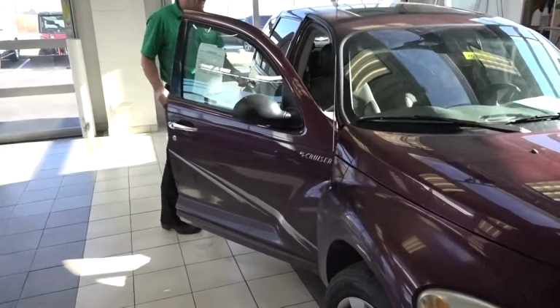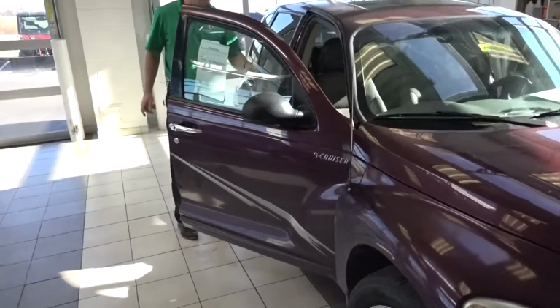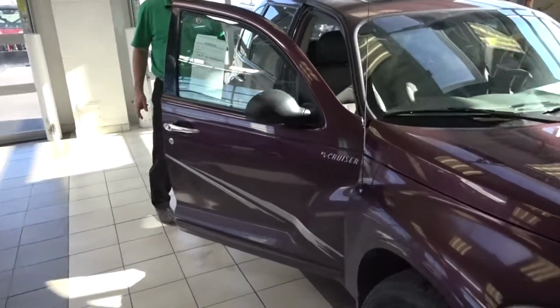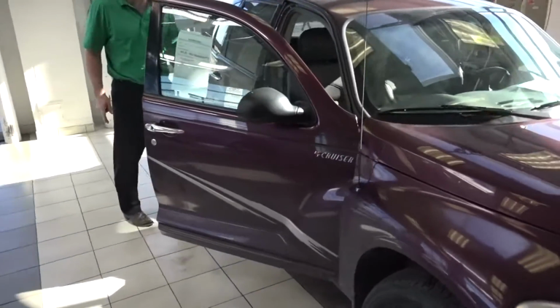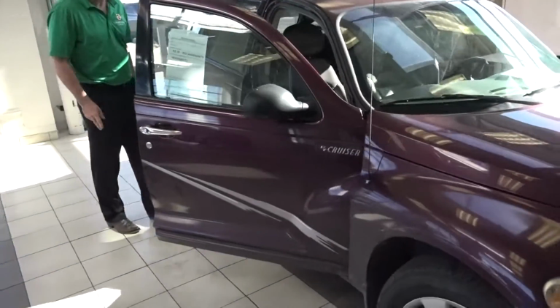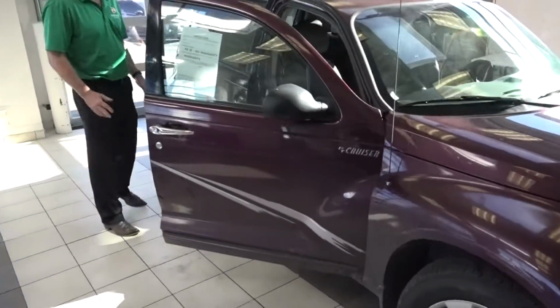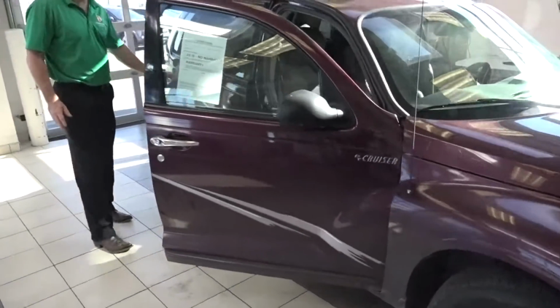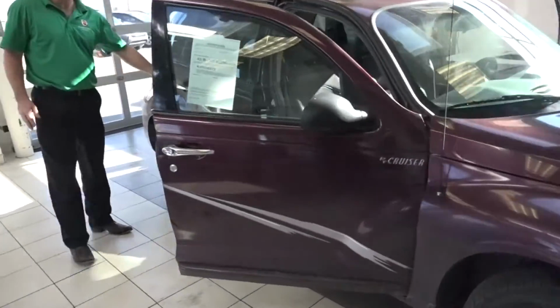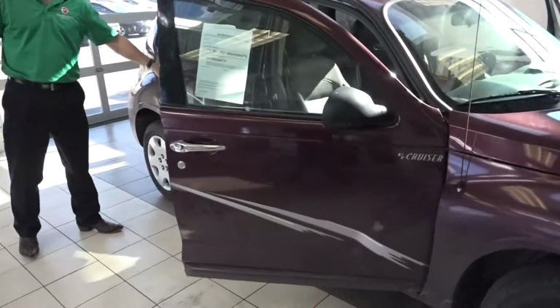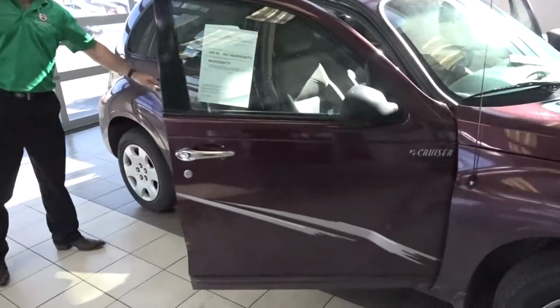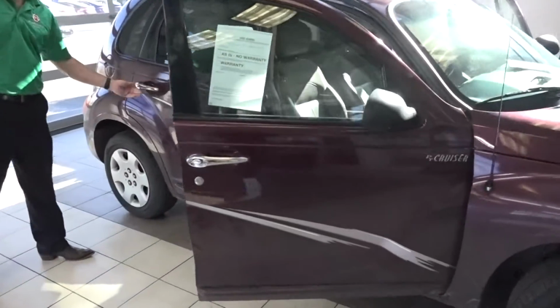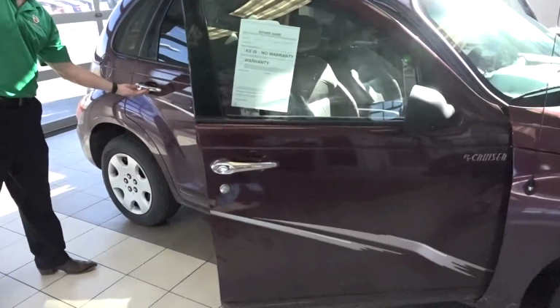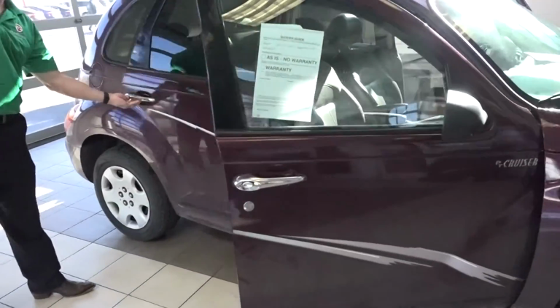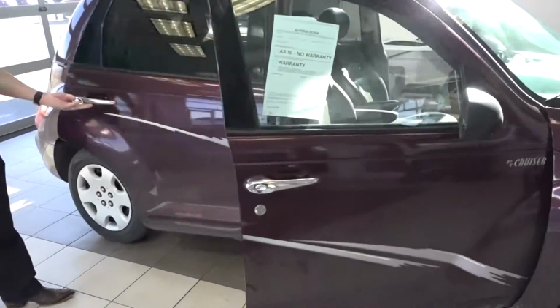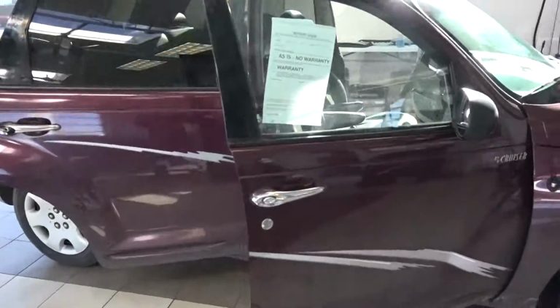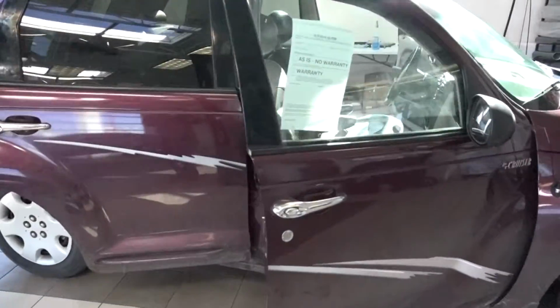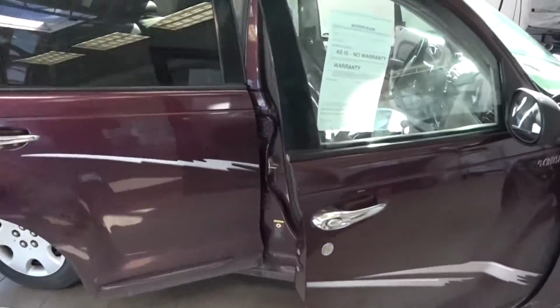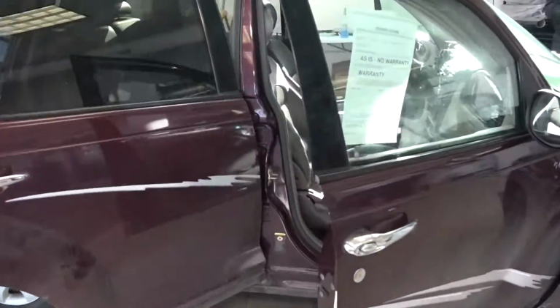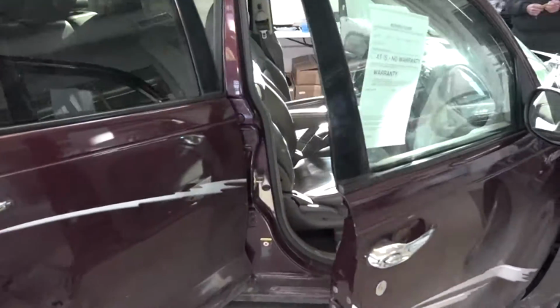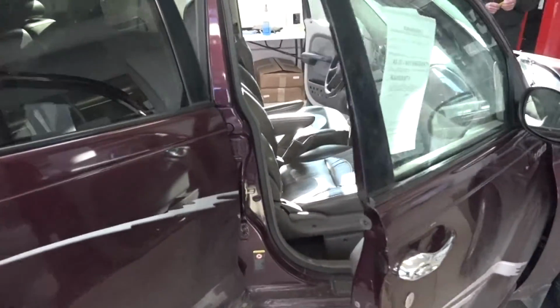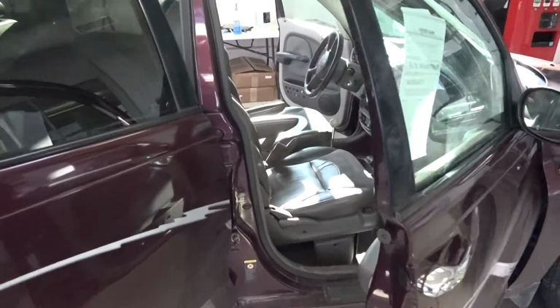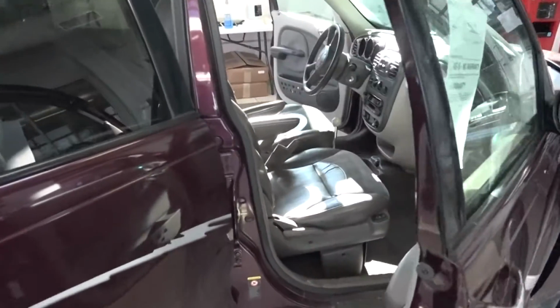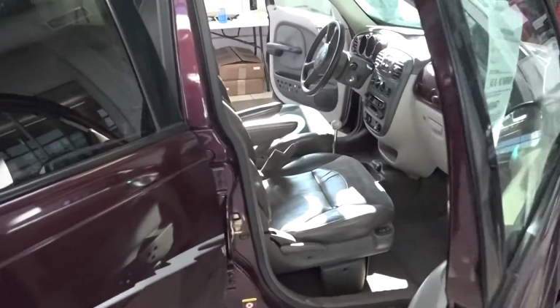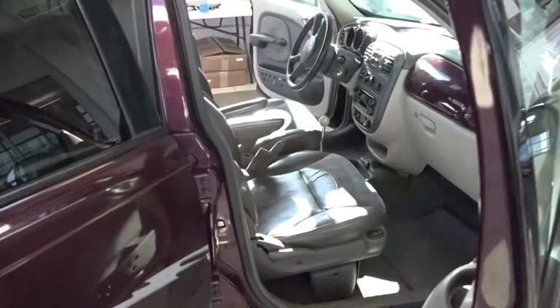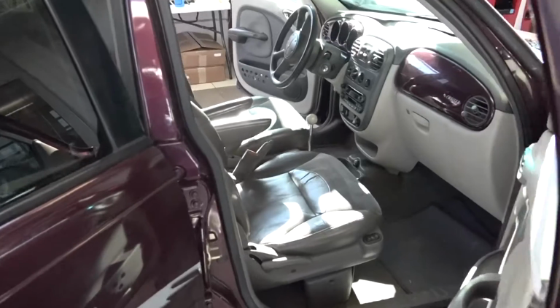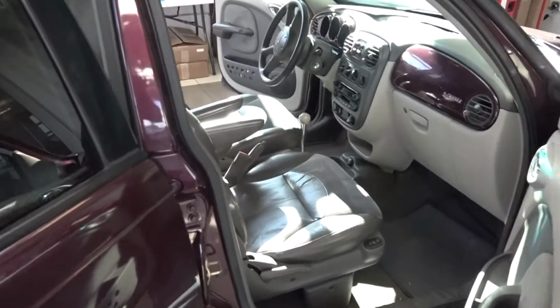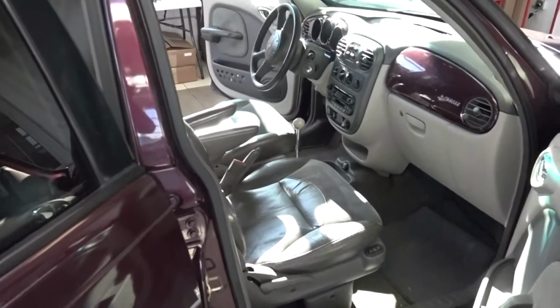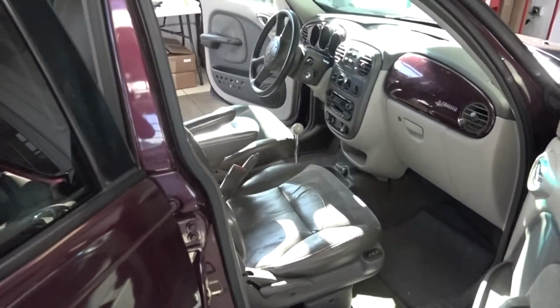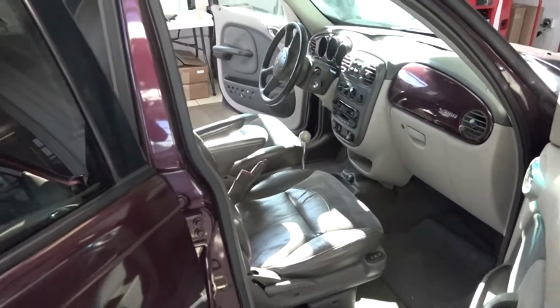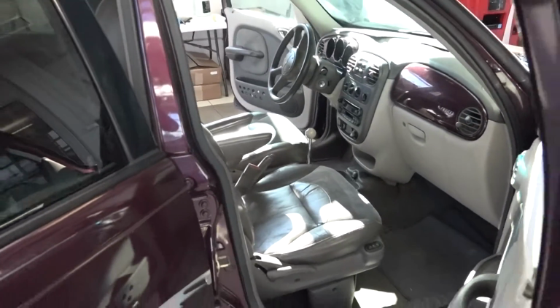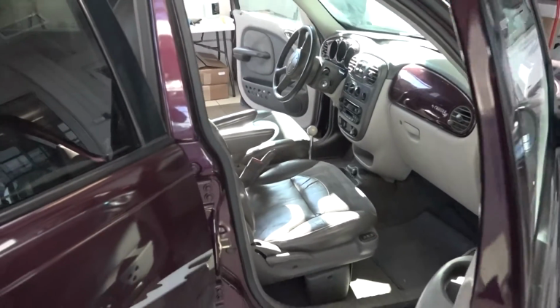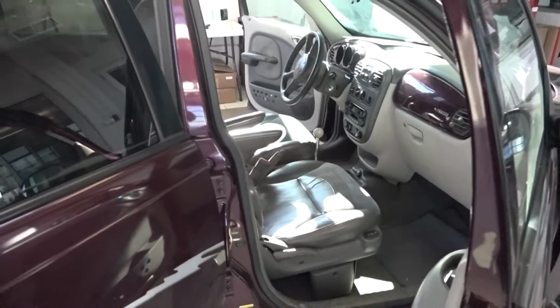It's got 150,000 miles. It's a little rough — we haven't cleaned it up yet. If we don't have to do nothing to it, we'd sell it cheaper. For $2,500, the first $2,500 on the hood gets this car.